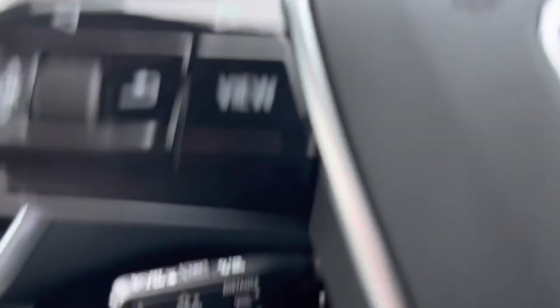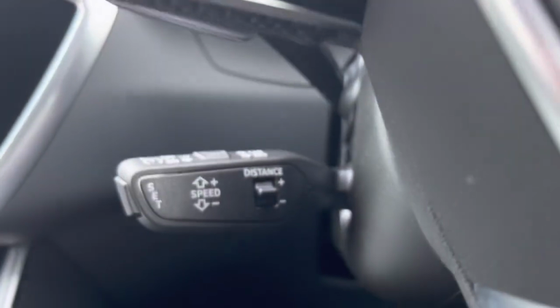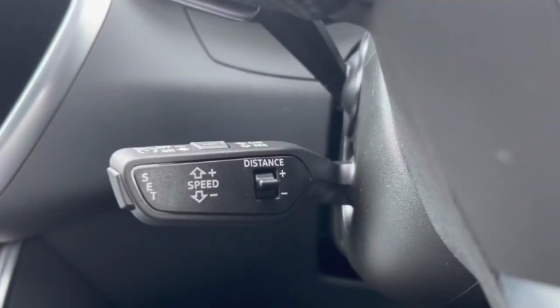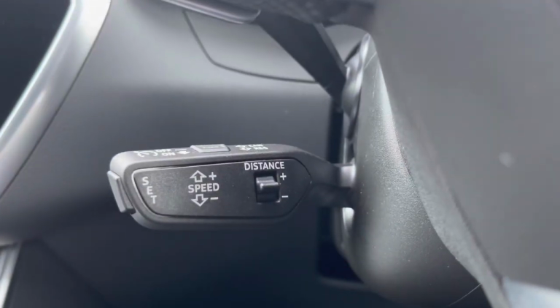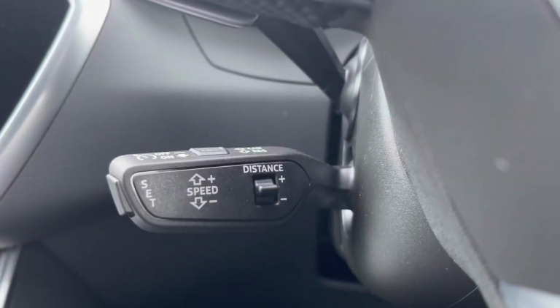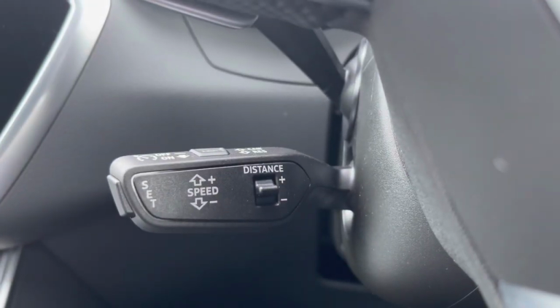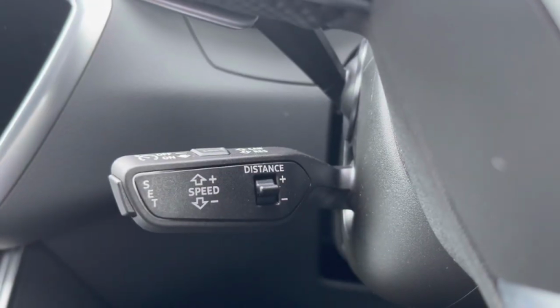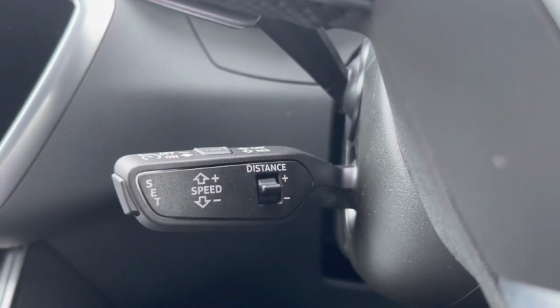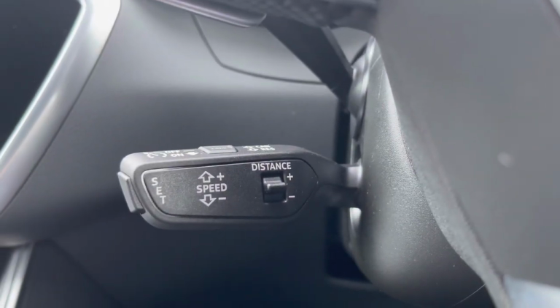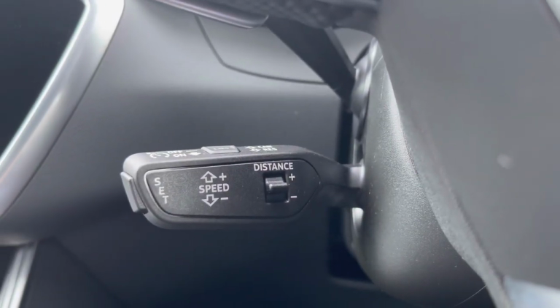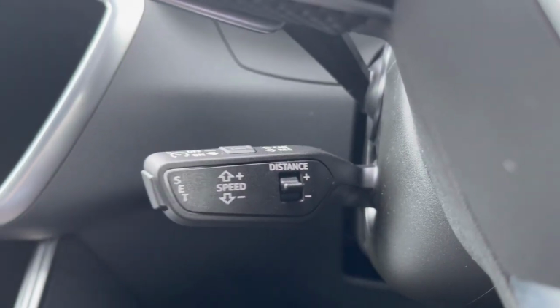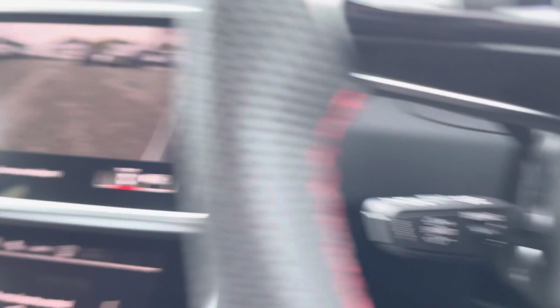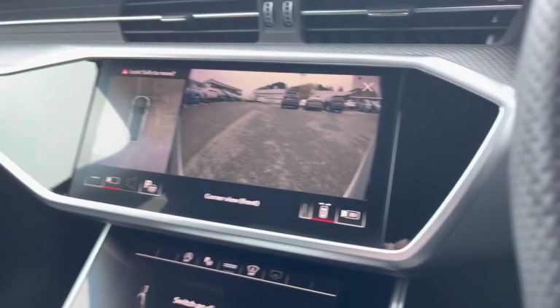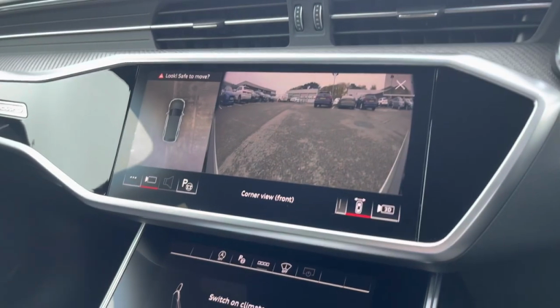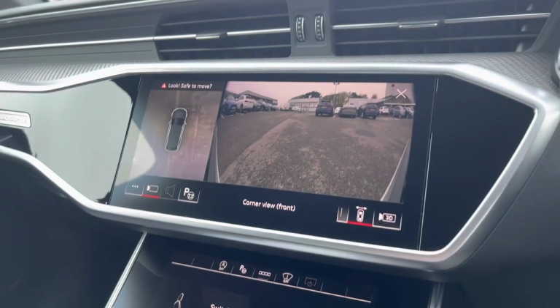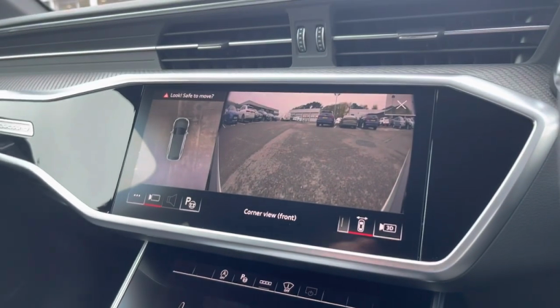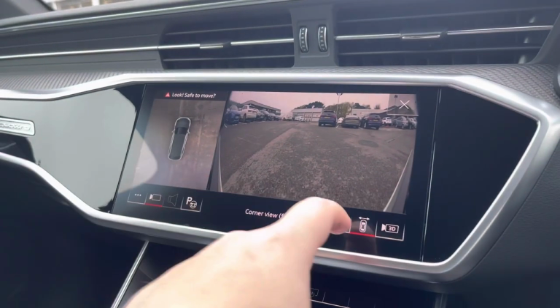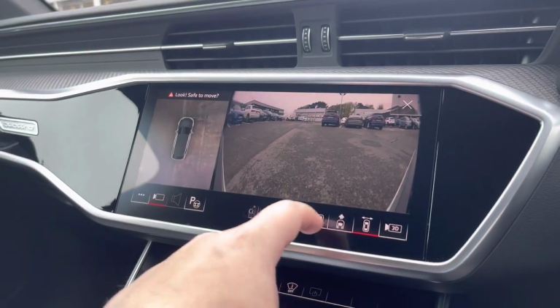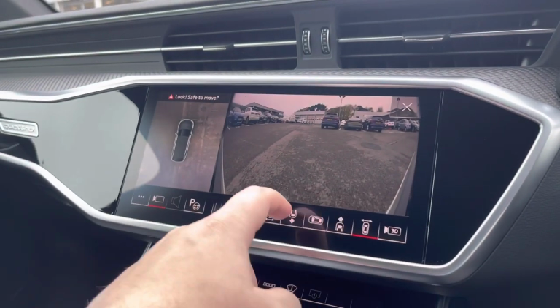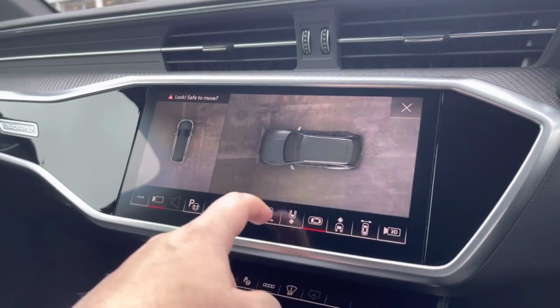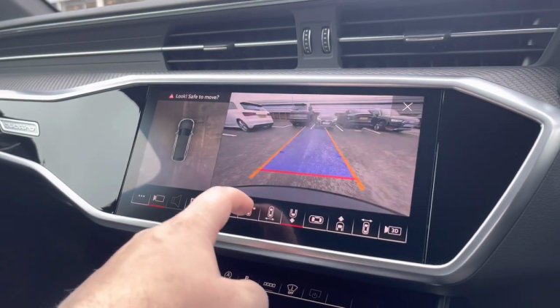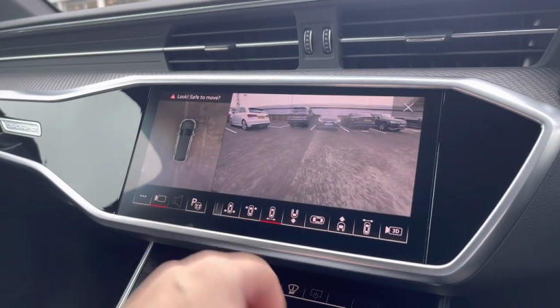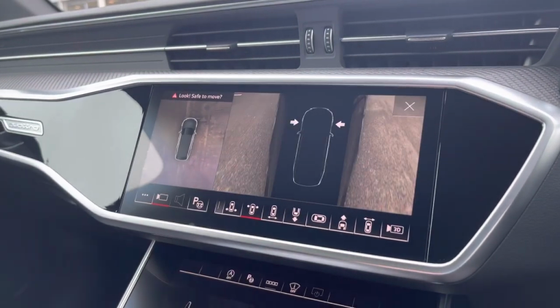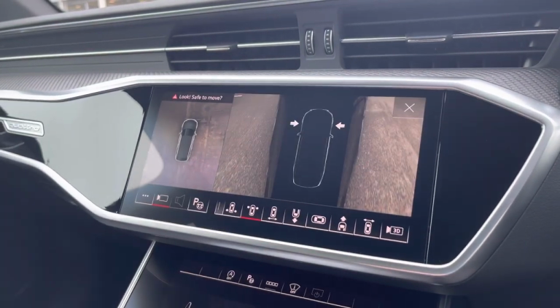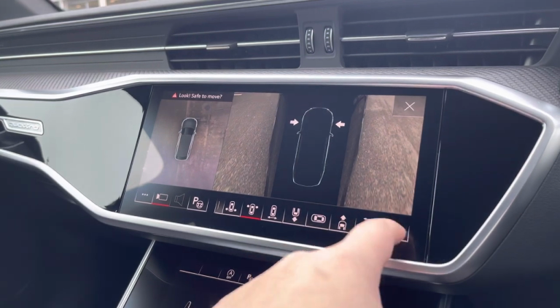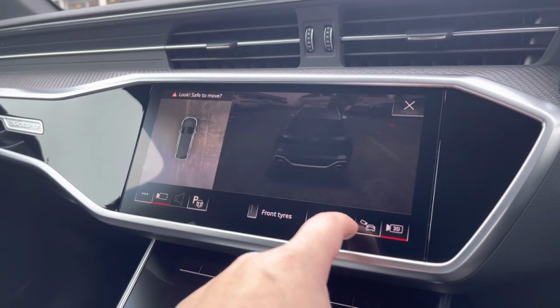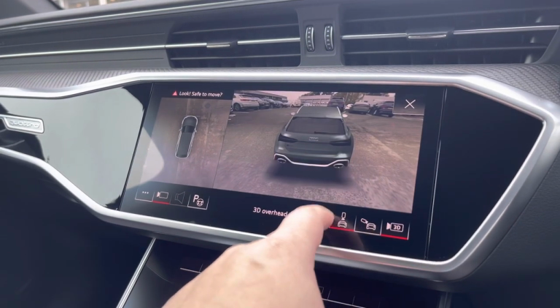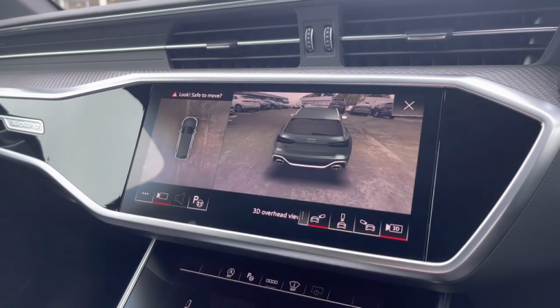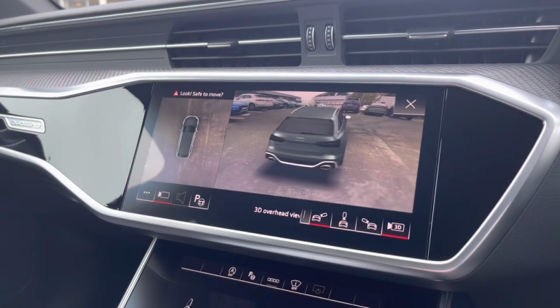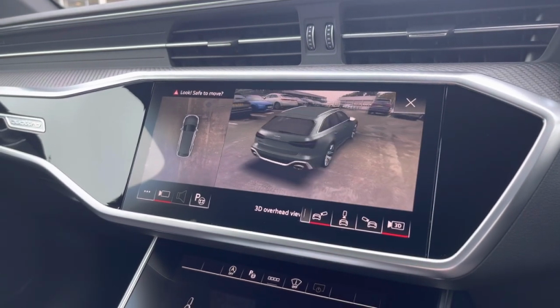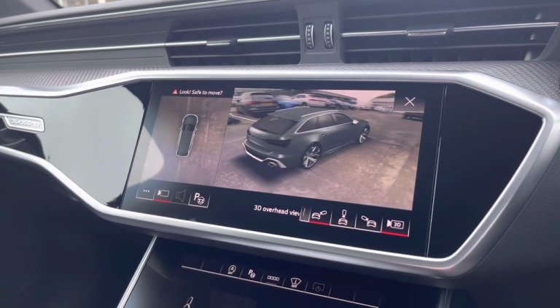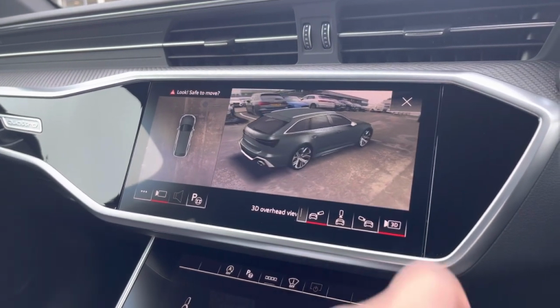As we move down, we do have the cruise control, which is ideal for those longer motorway journeys. Moving over, we do have the 360-degree camera, which is ideal for those tight manoeuvring situations. You can change the view of the camera and also have it set to a 3D view if required.